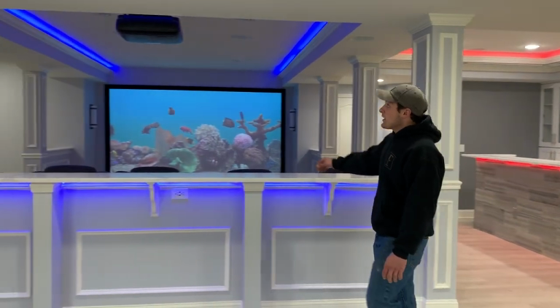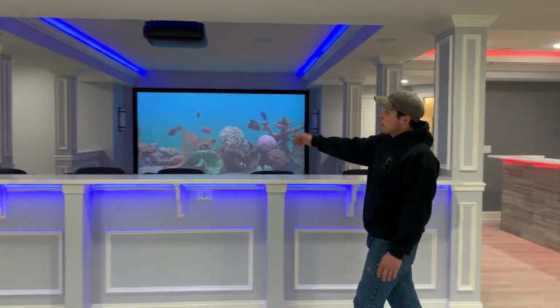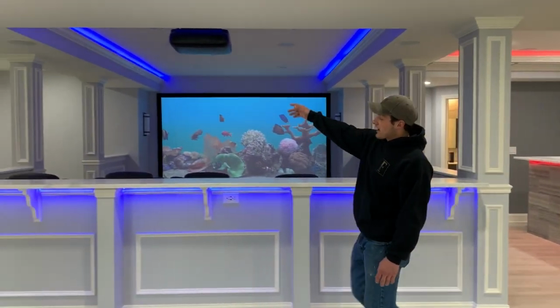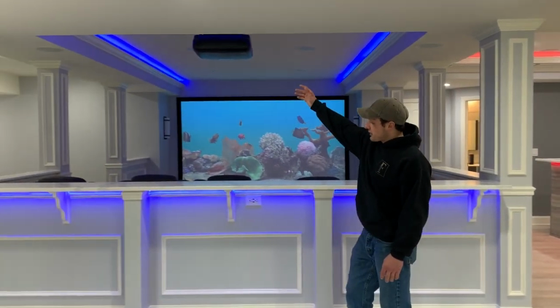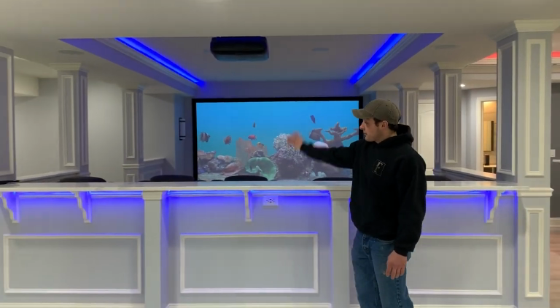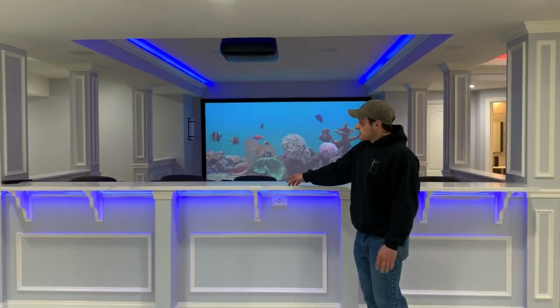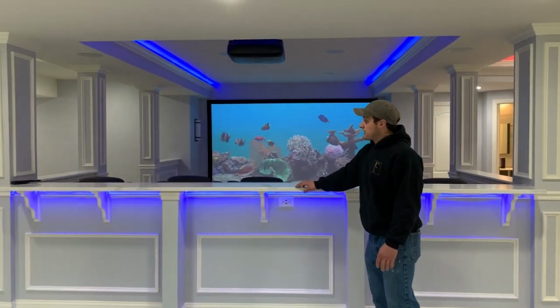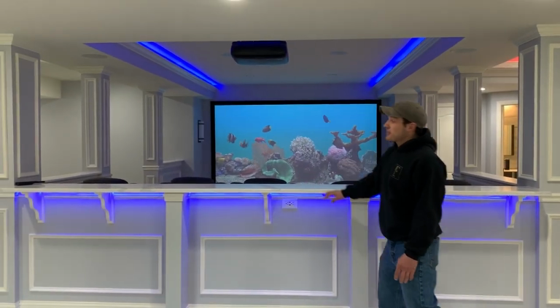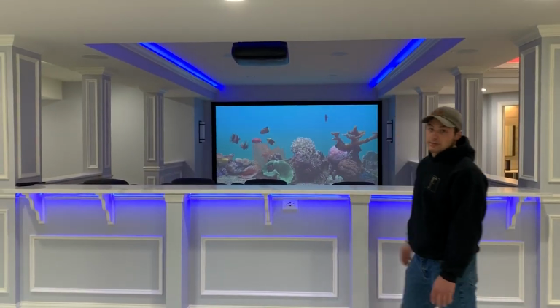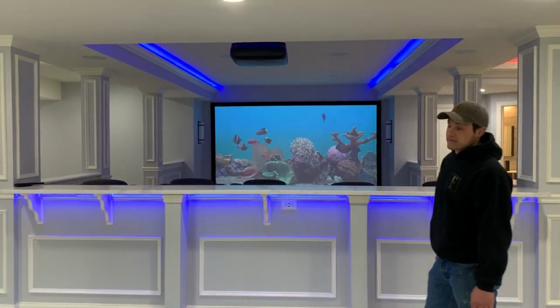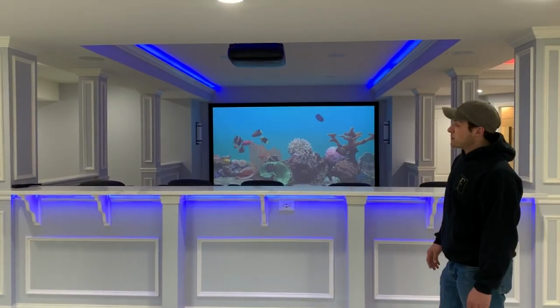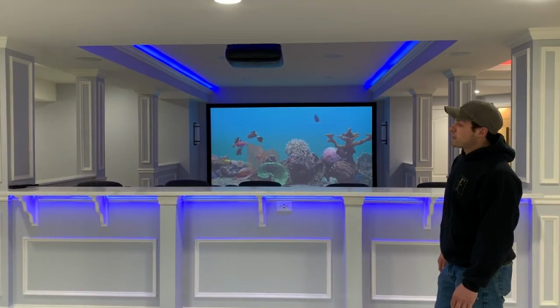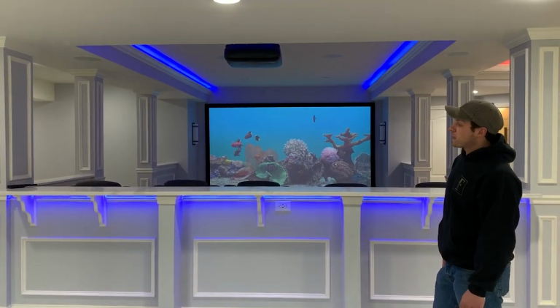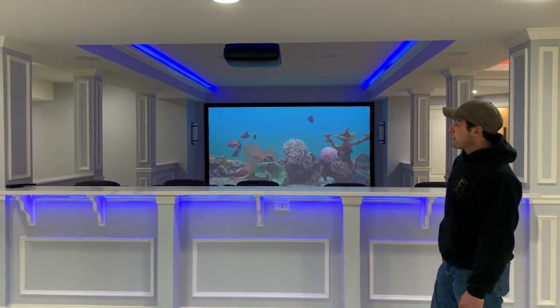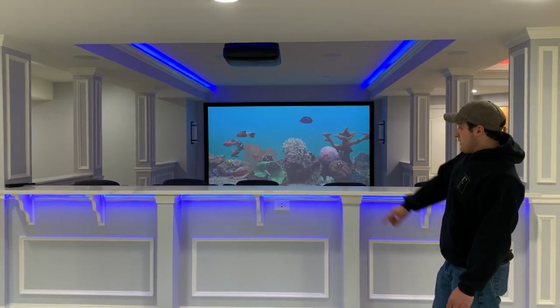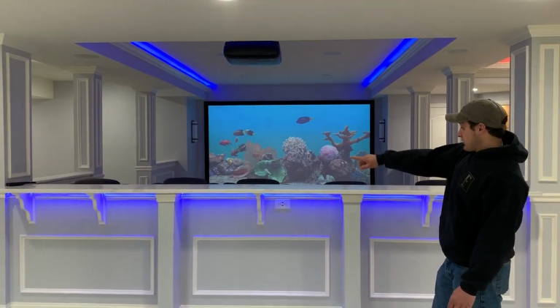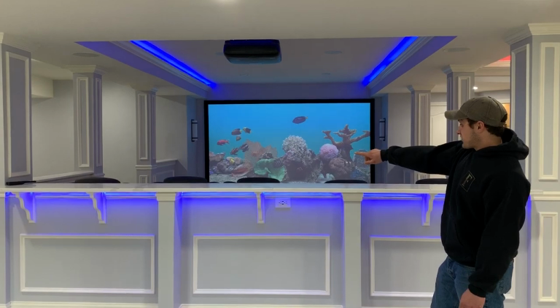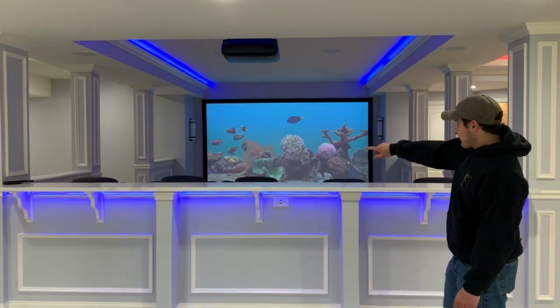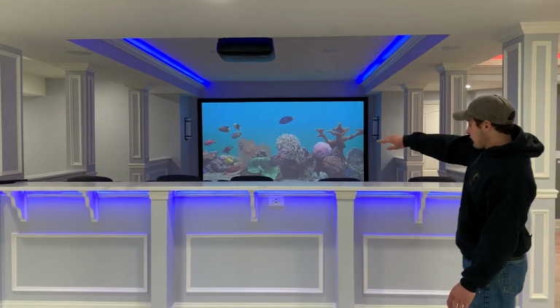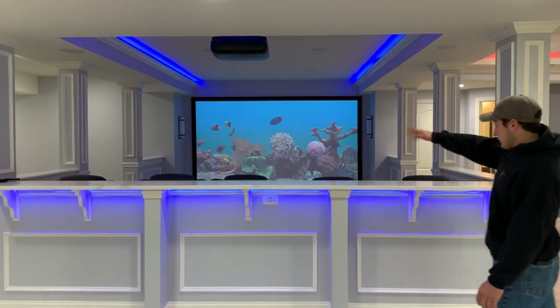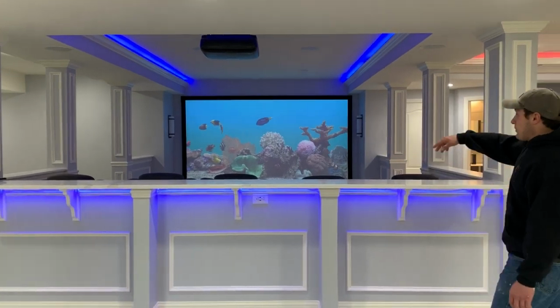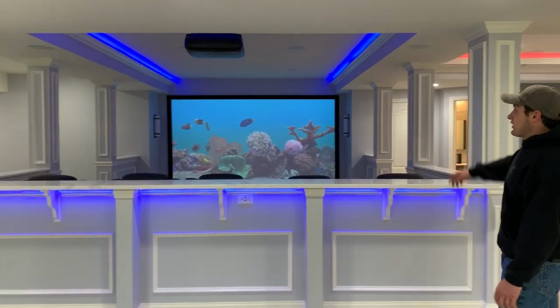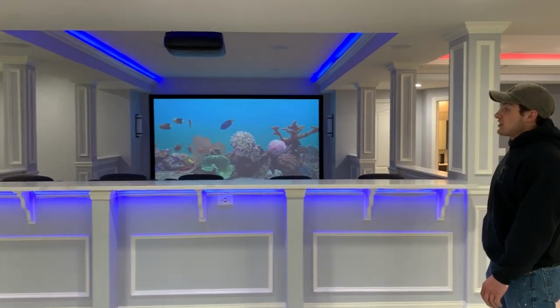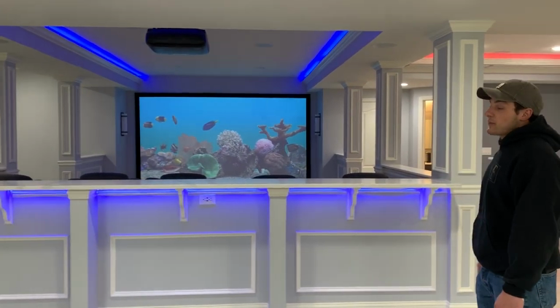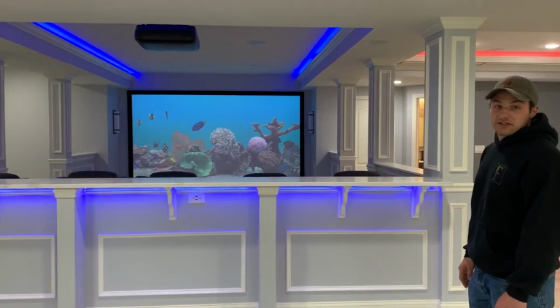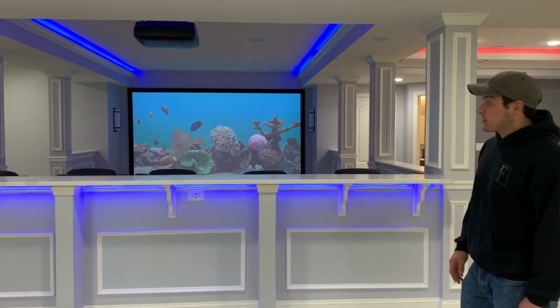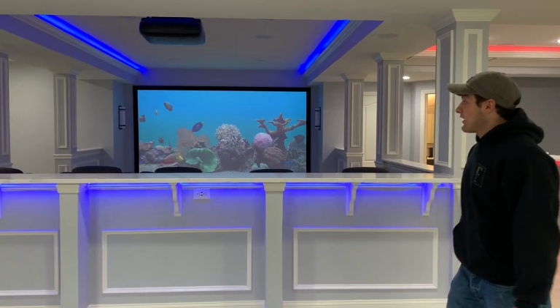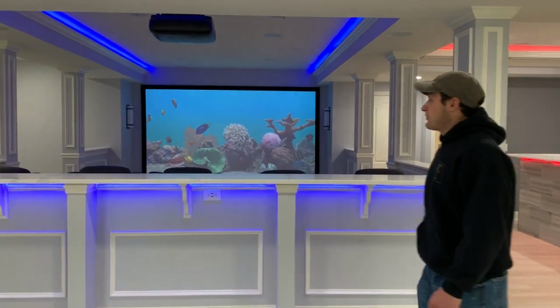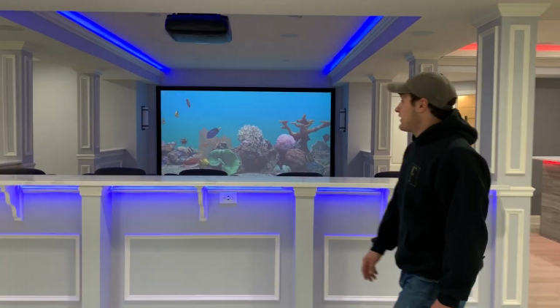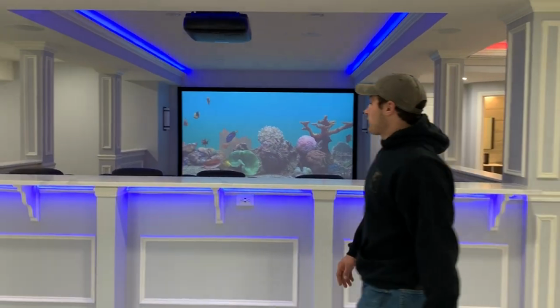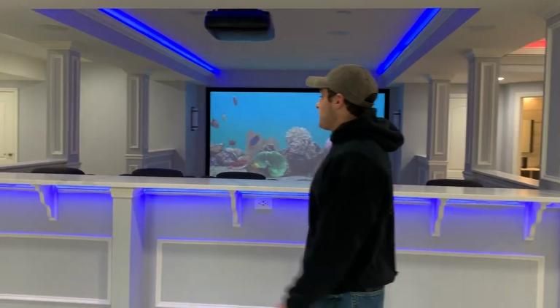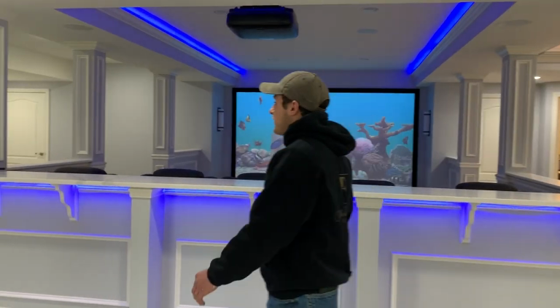We had seven columns in this basement and moved one, so we have six left over. We put shadow boxes all the way around them to make them look really inviting.